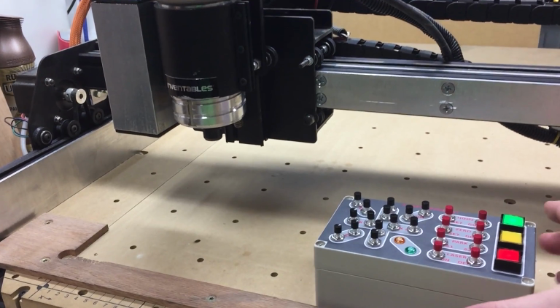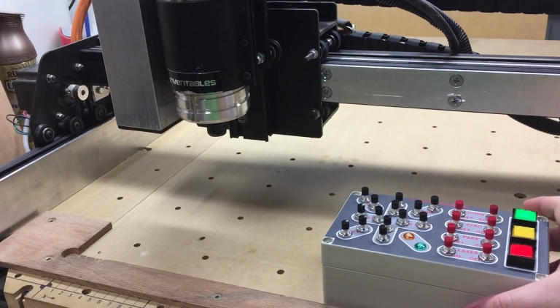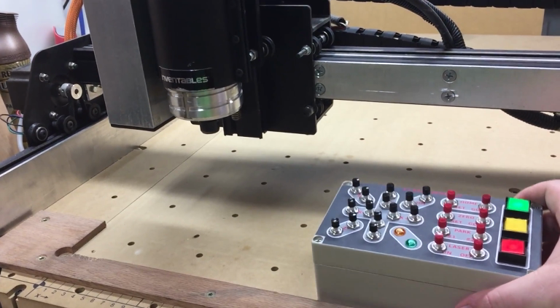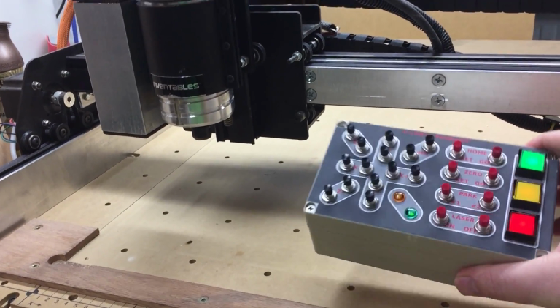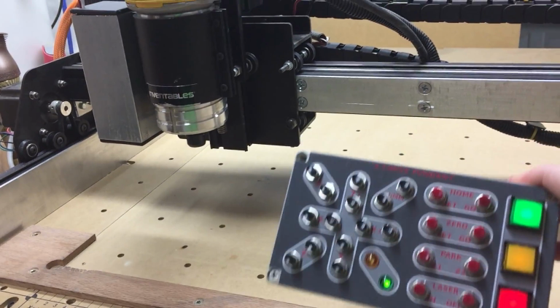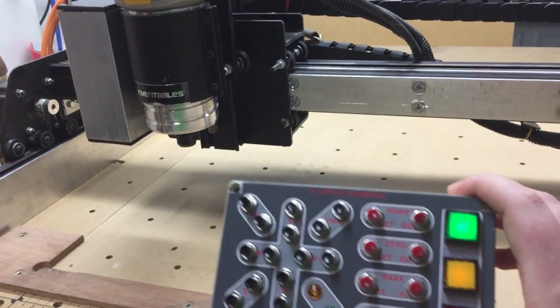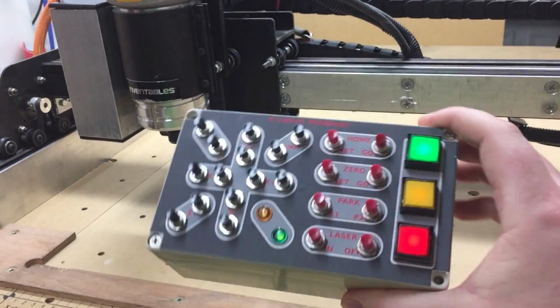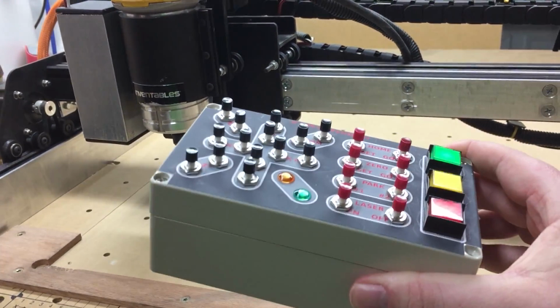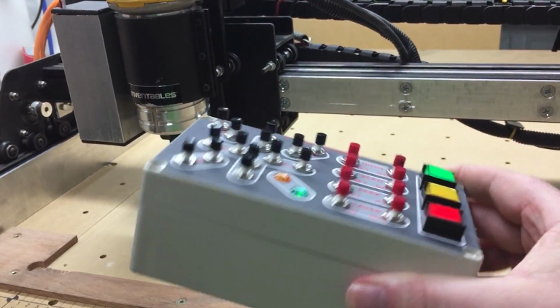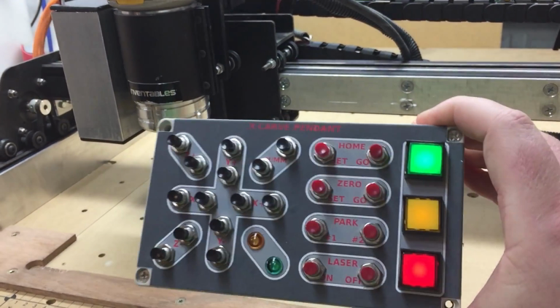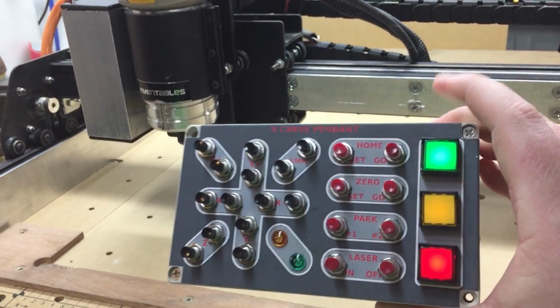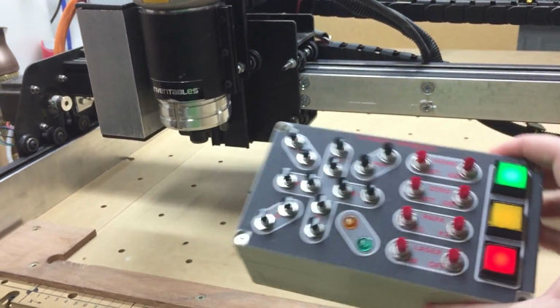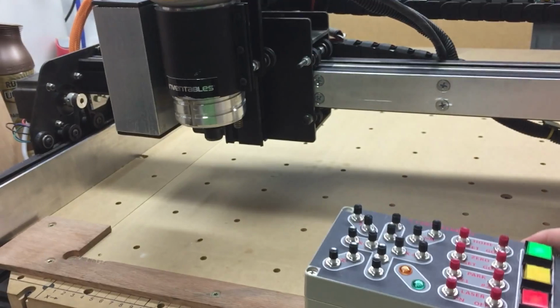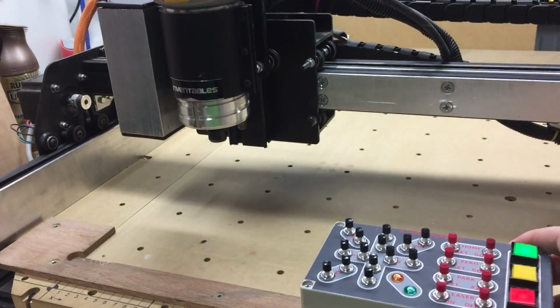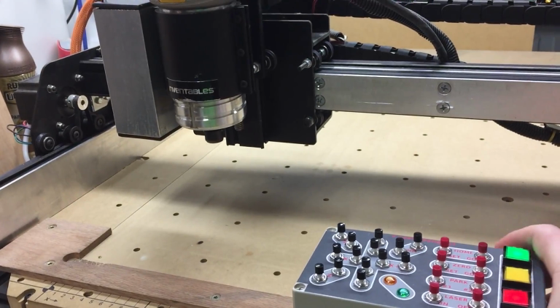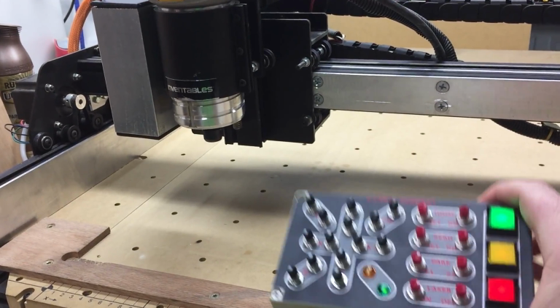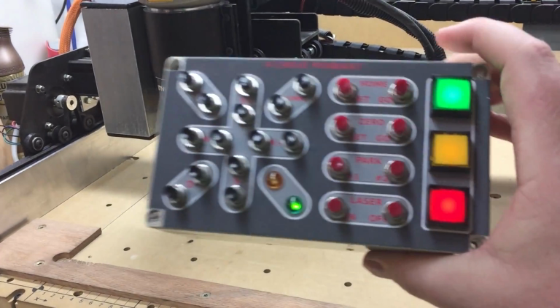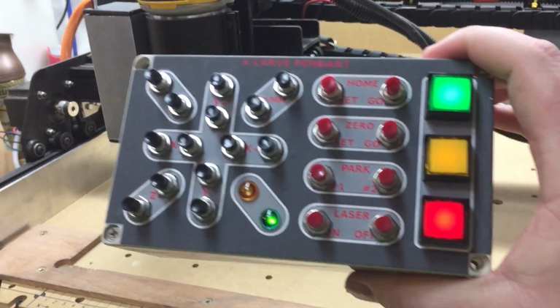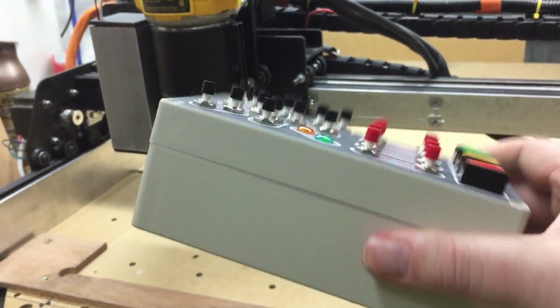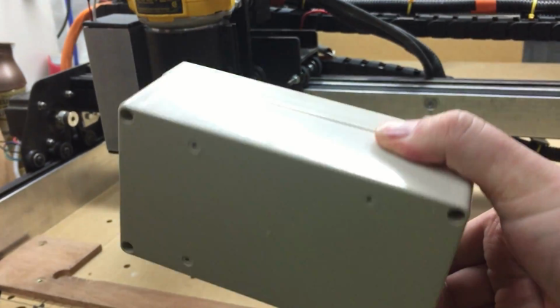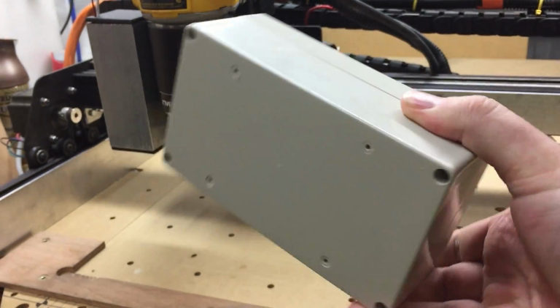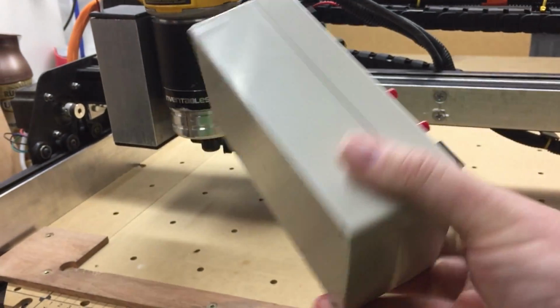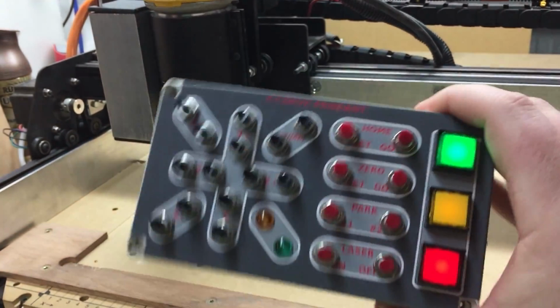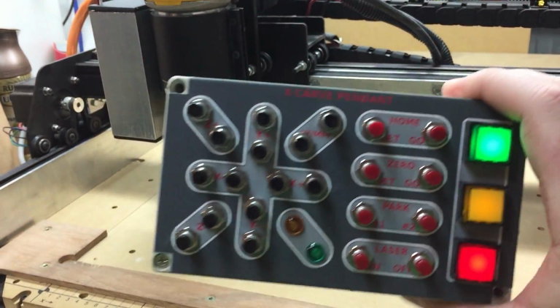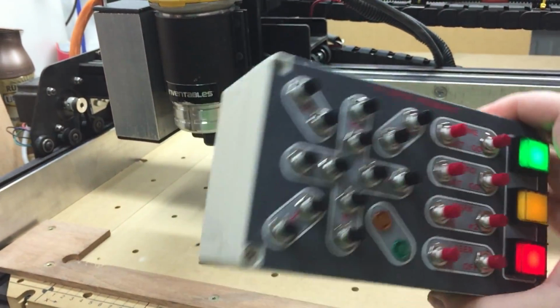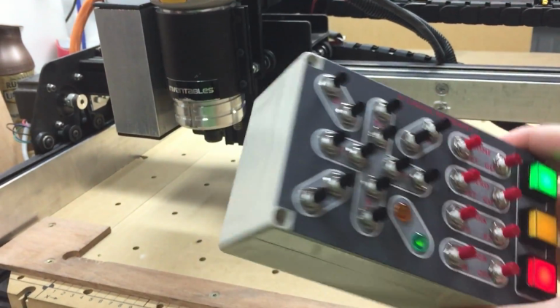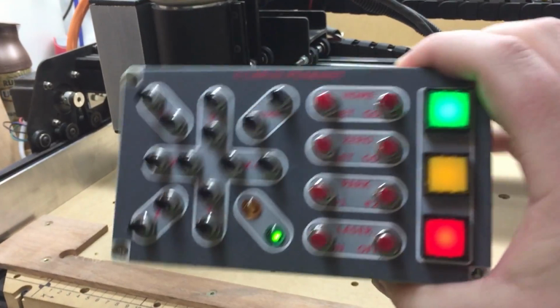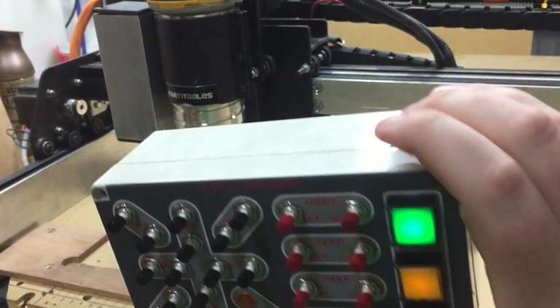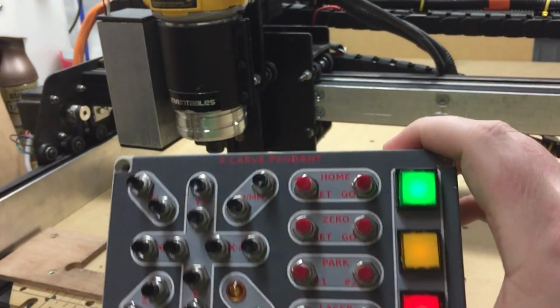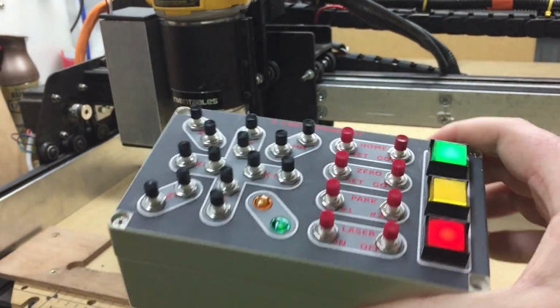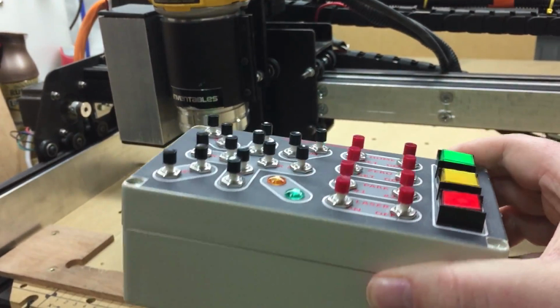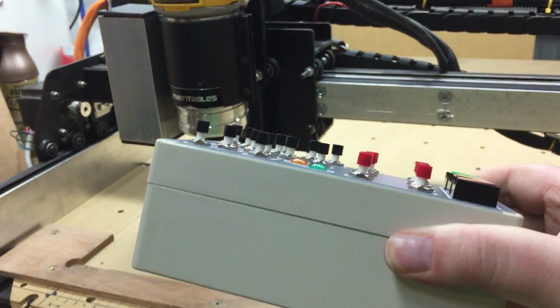Hey guys, I just want to do a quick video. I got this finally put together tonight well enough to actually show, so here's the box — nothing too fancy. This is my second prototype.